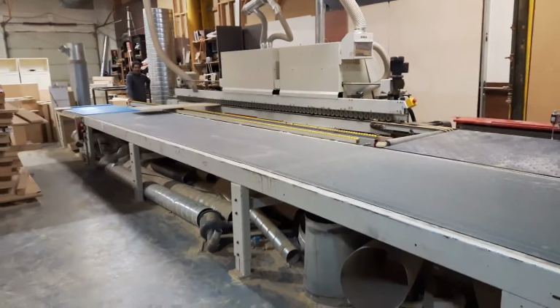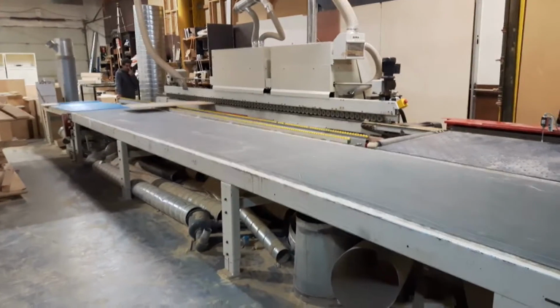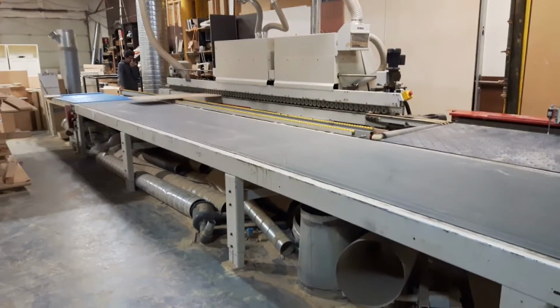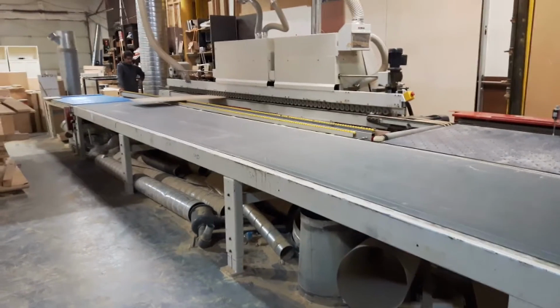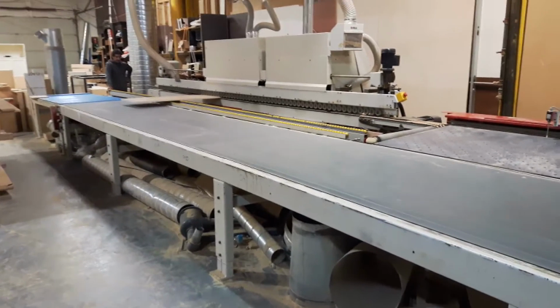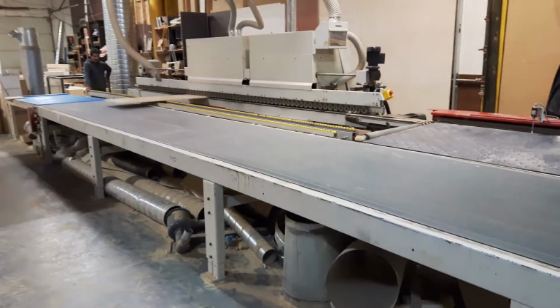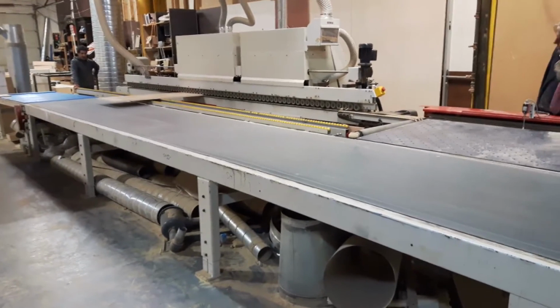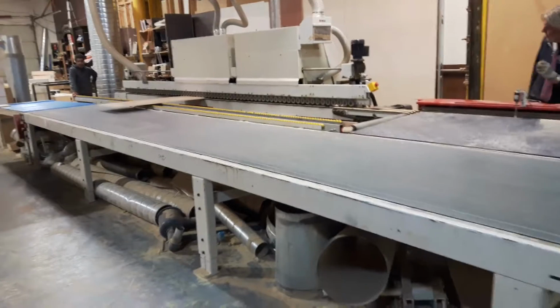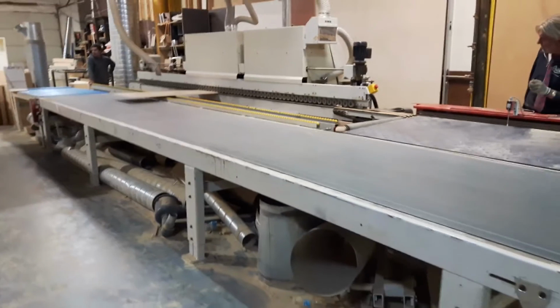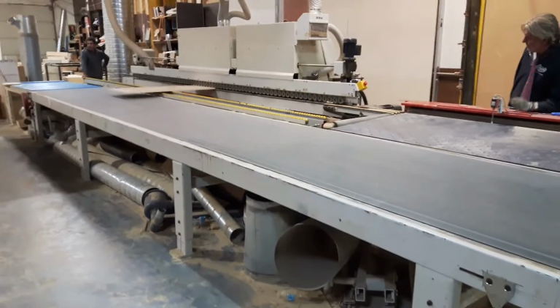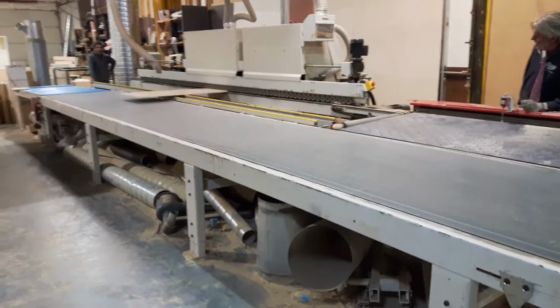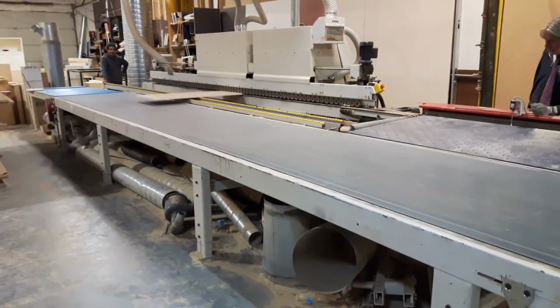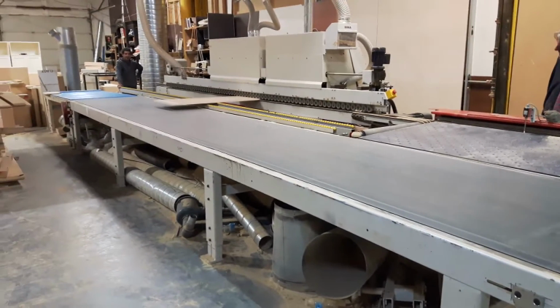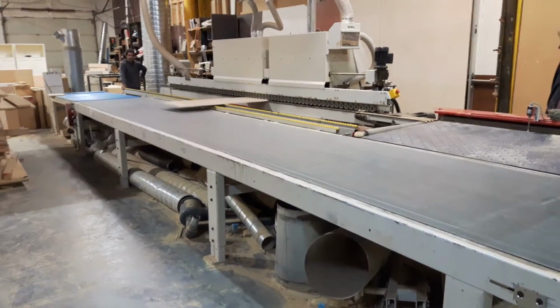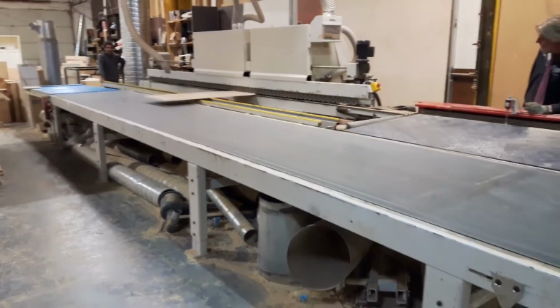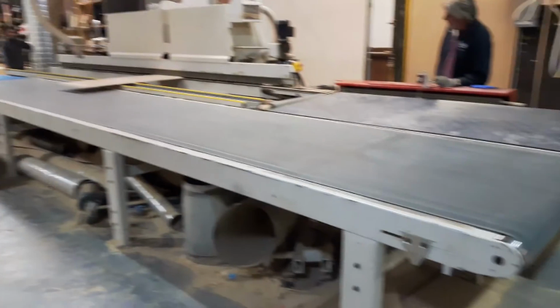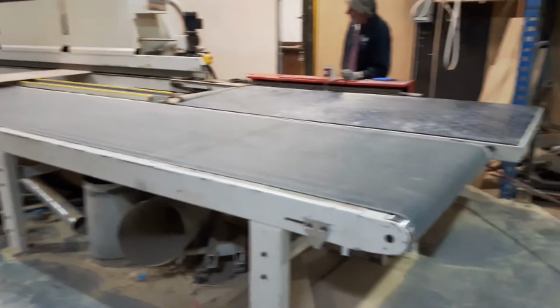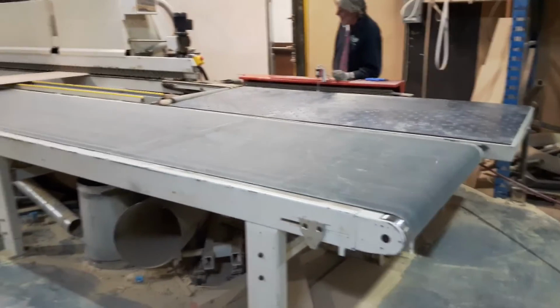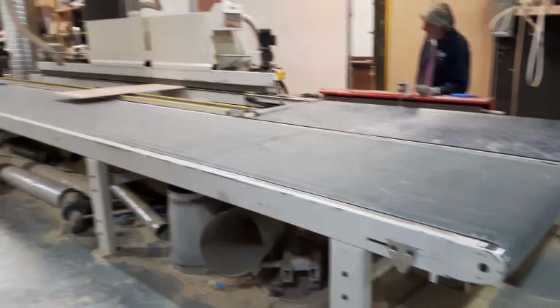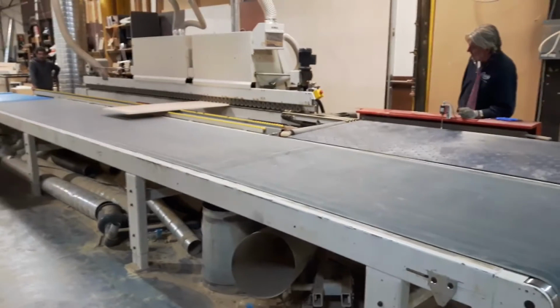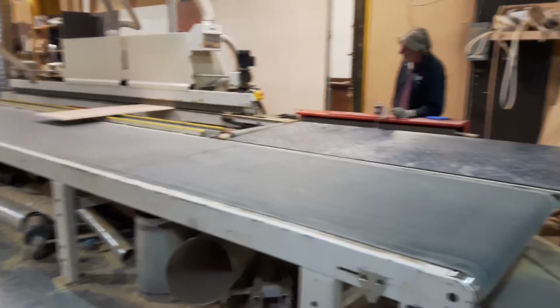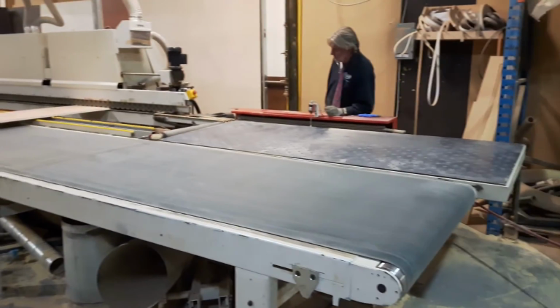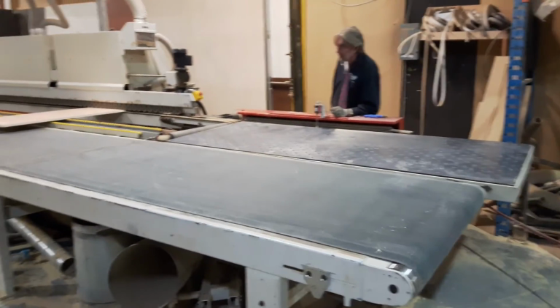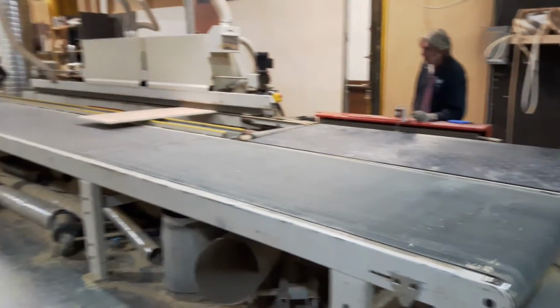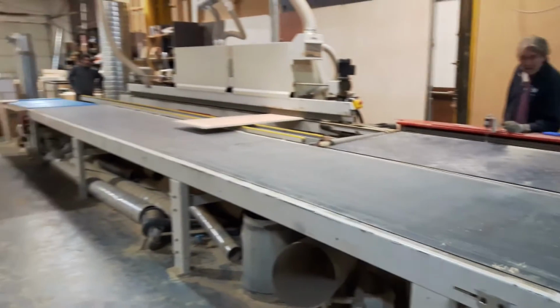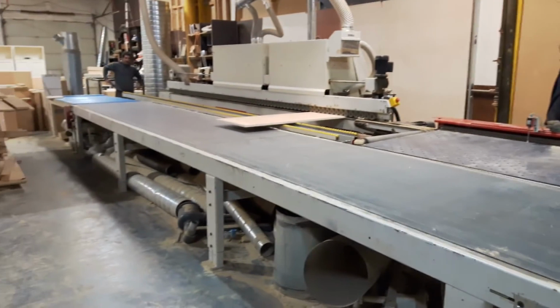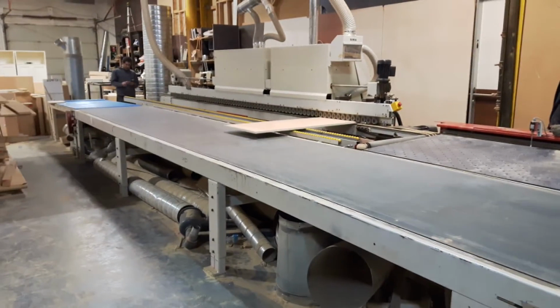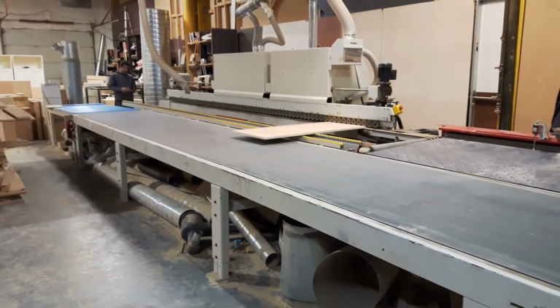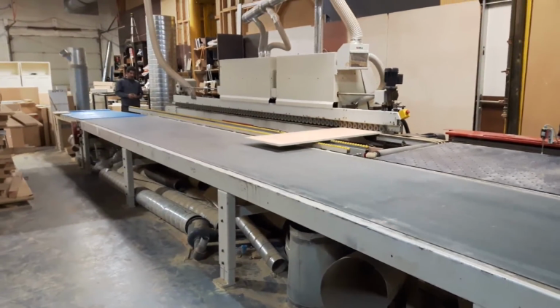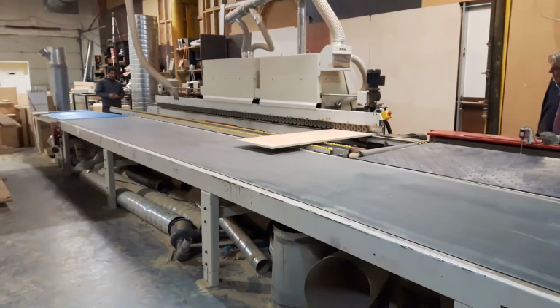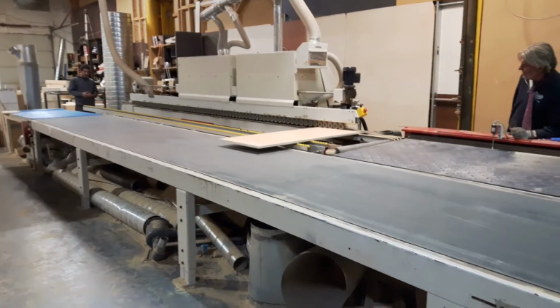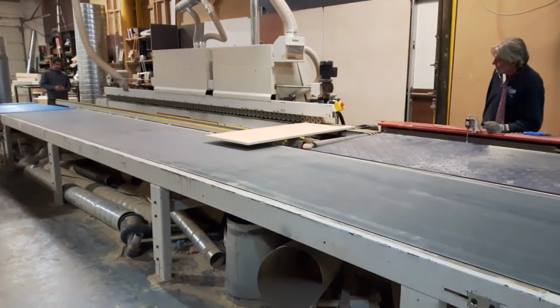This is the LigmaTec return conveyor. The main section is 26 feet long. The receiver is about 10 feet long, and there are also dead rollers down there to receive the car.